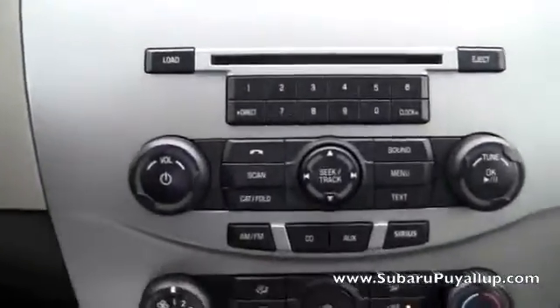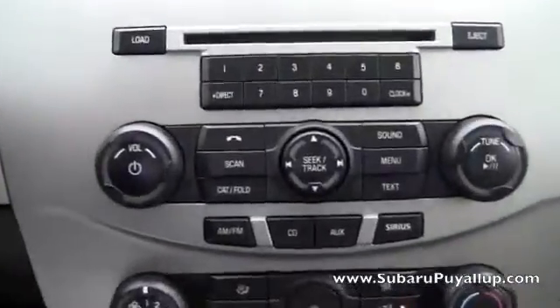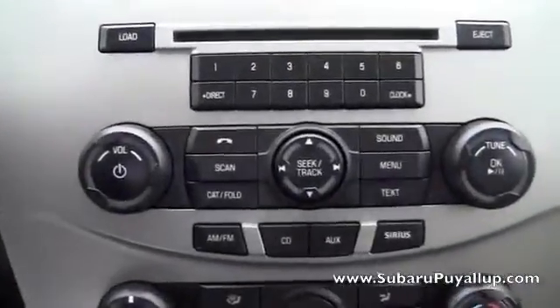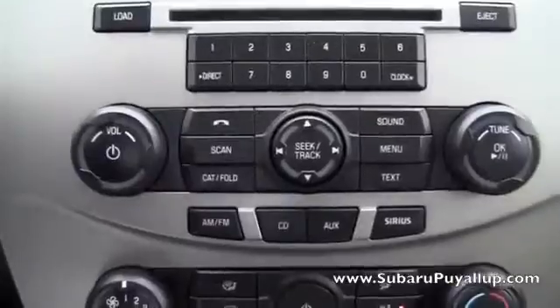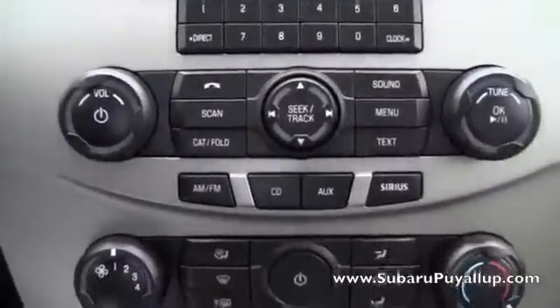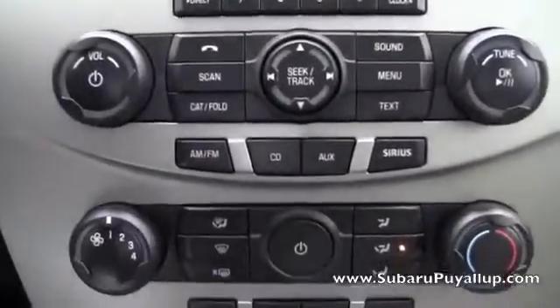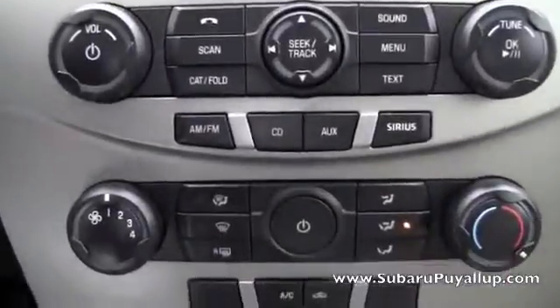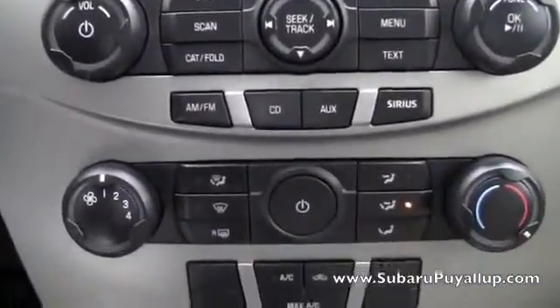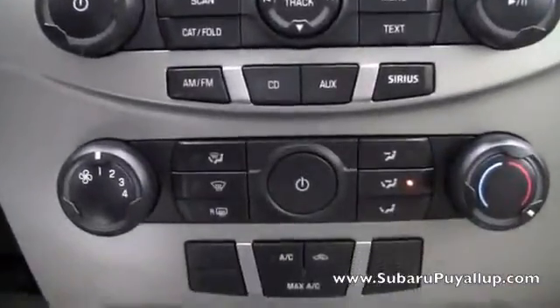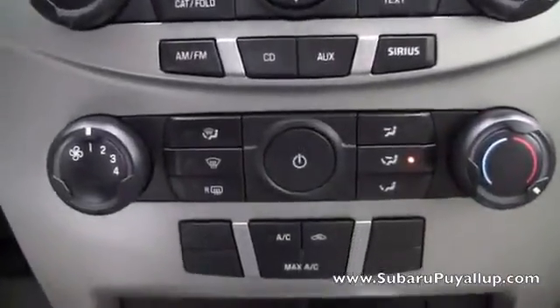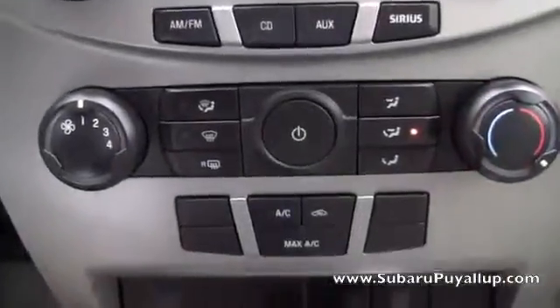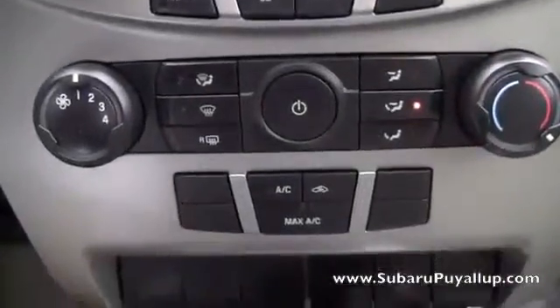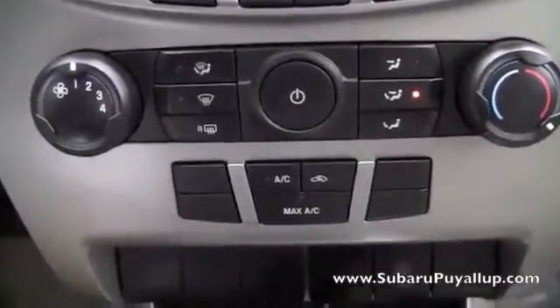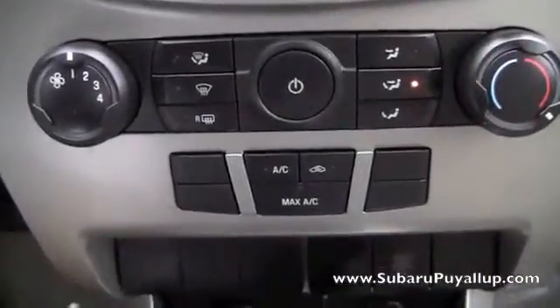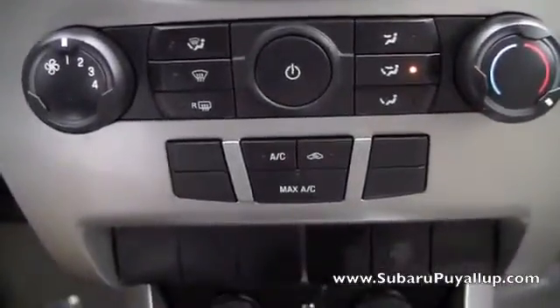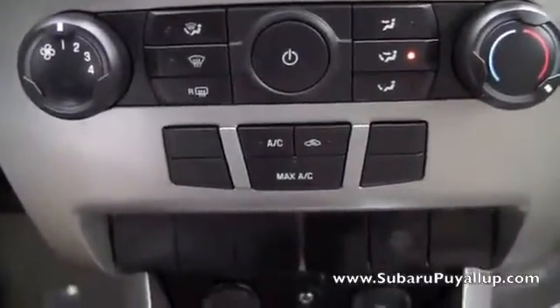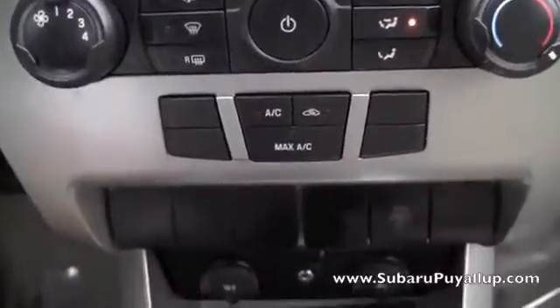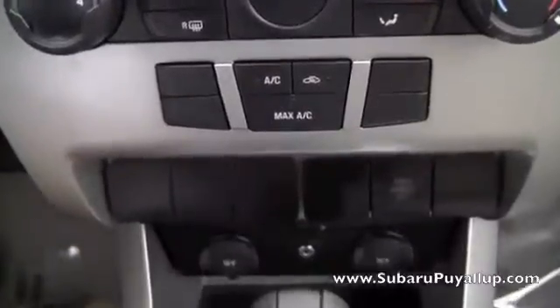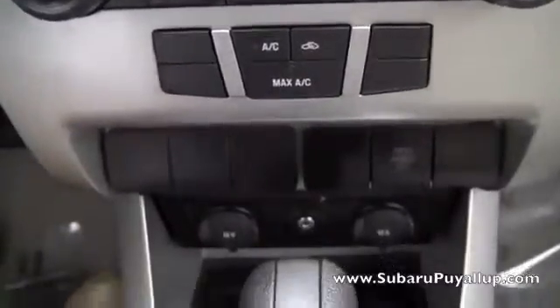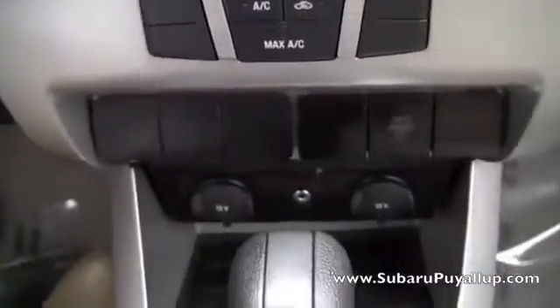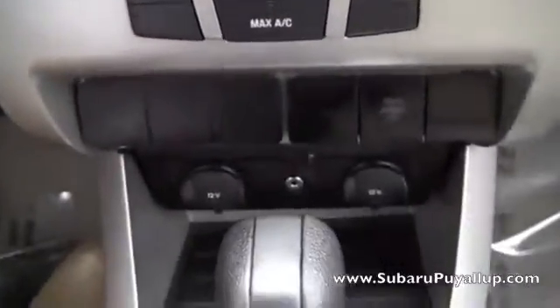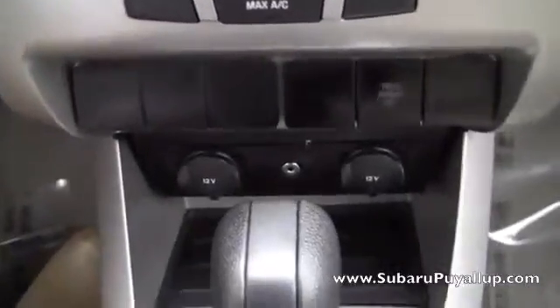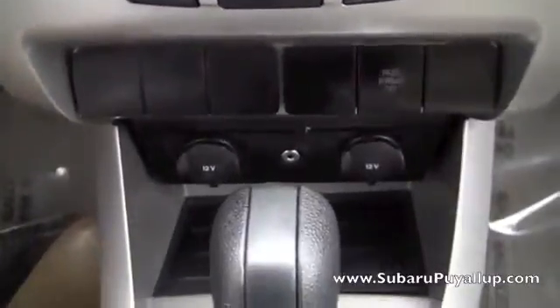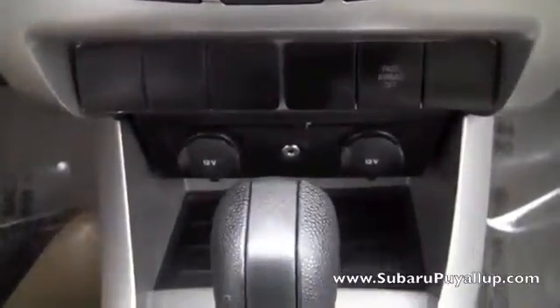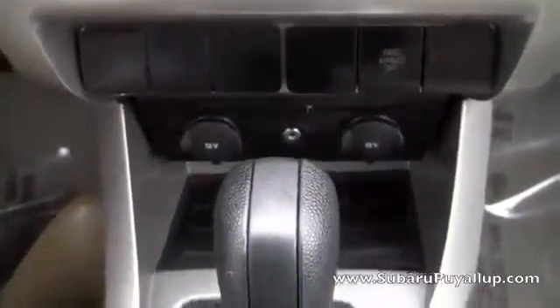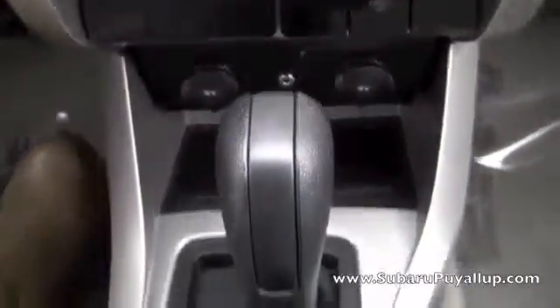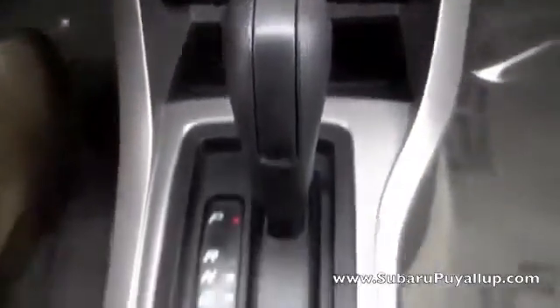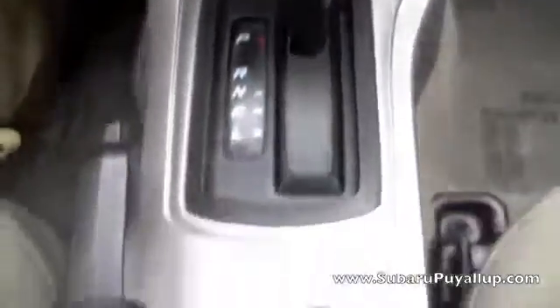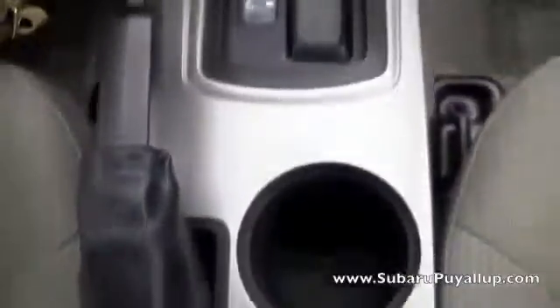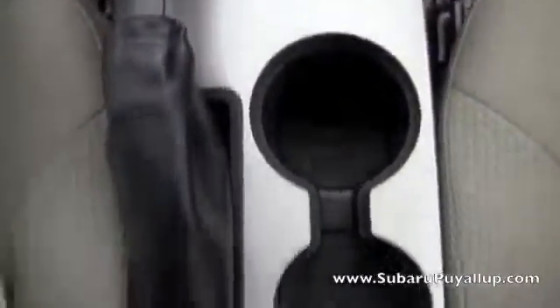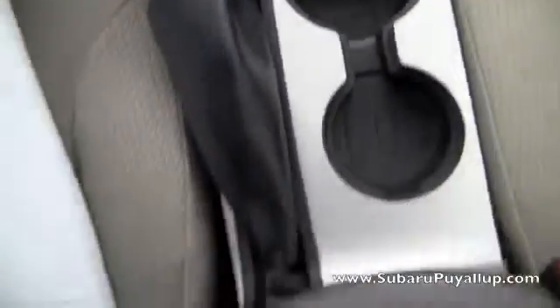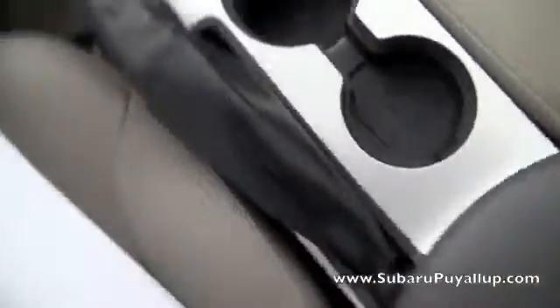Looks like it's got Bluetooth, the auxiliary cord right there, and two power outlets. Two extra cup holders in the middle.